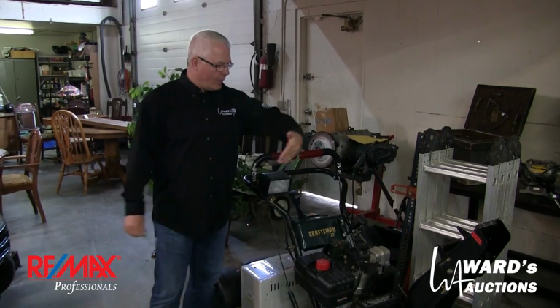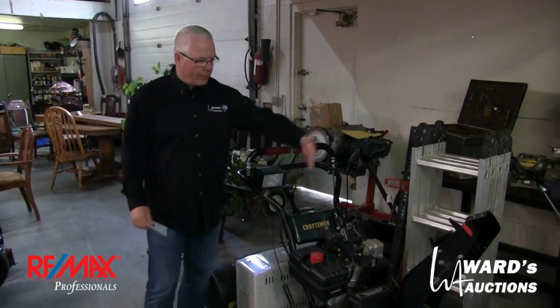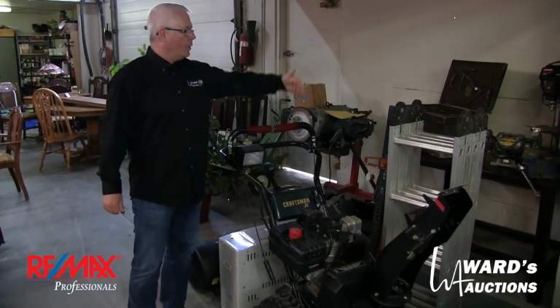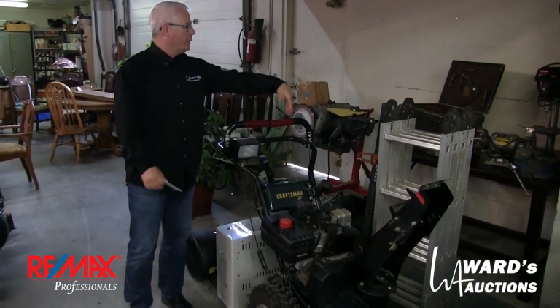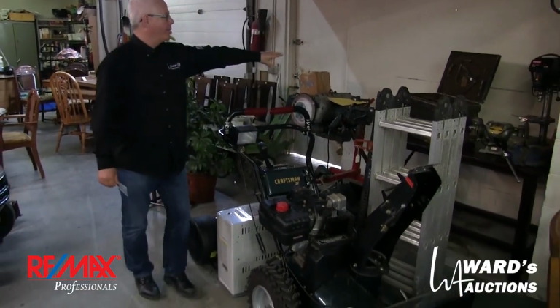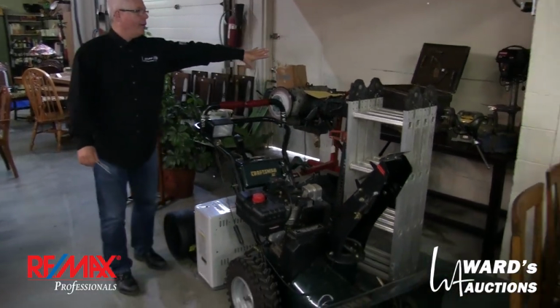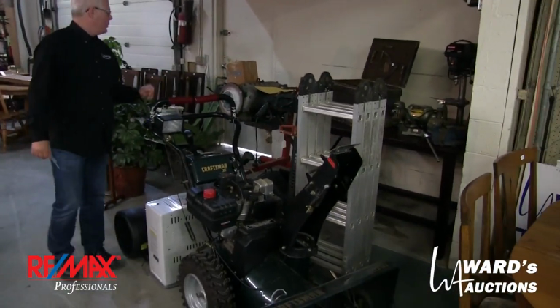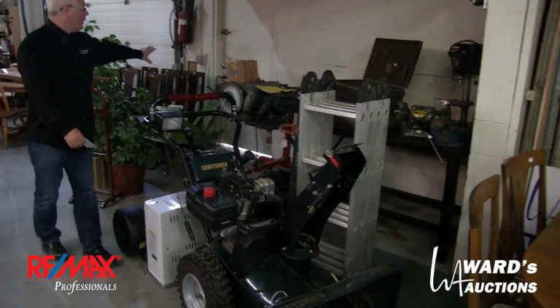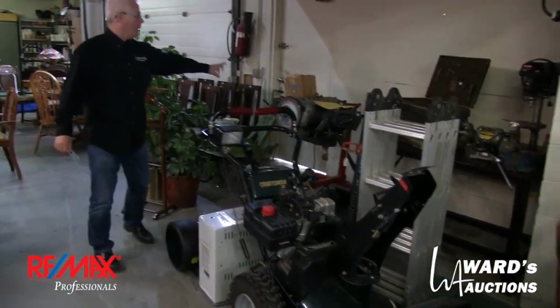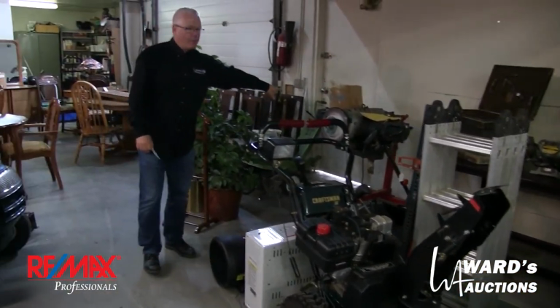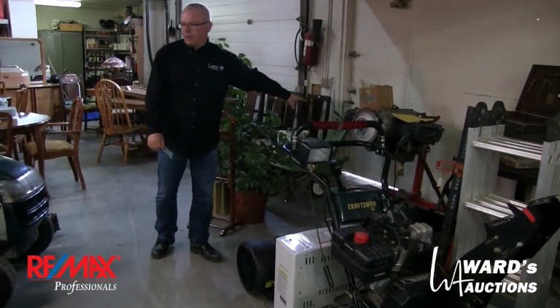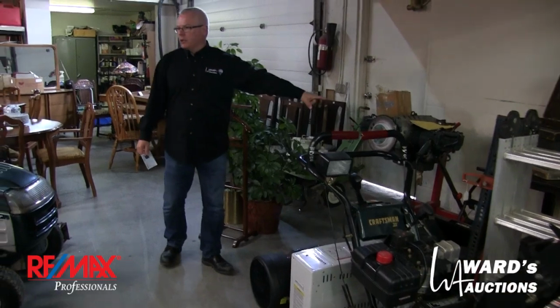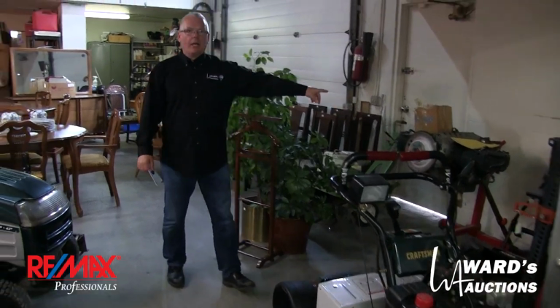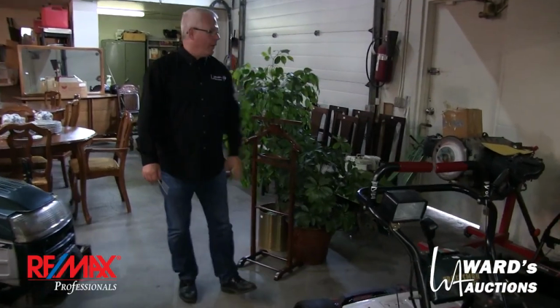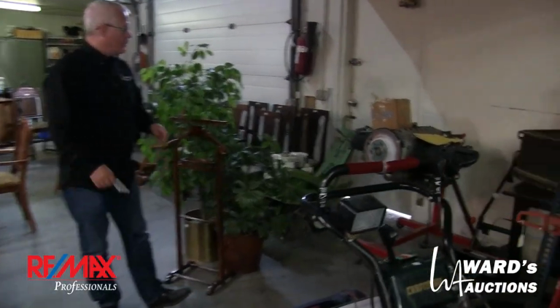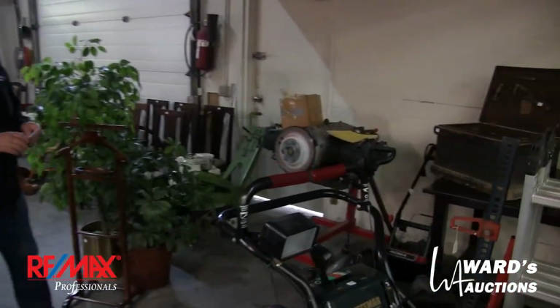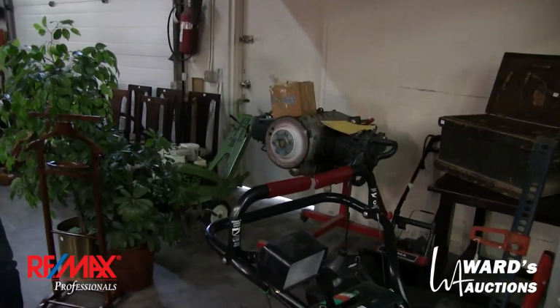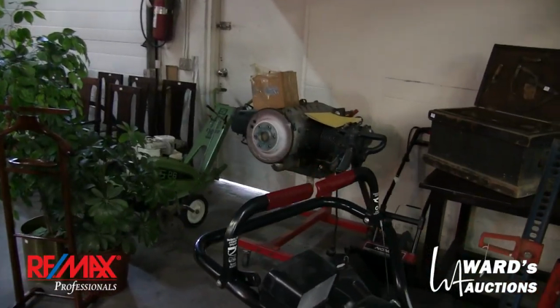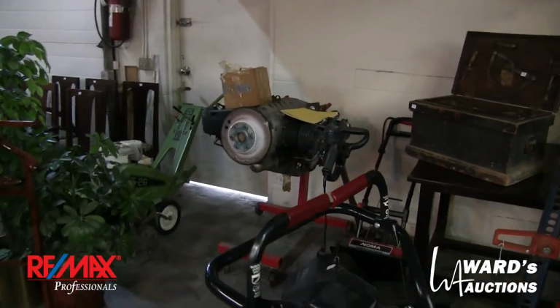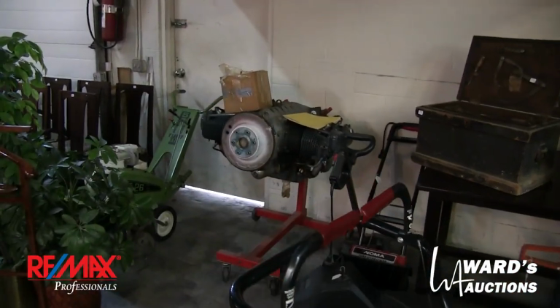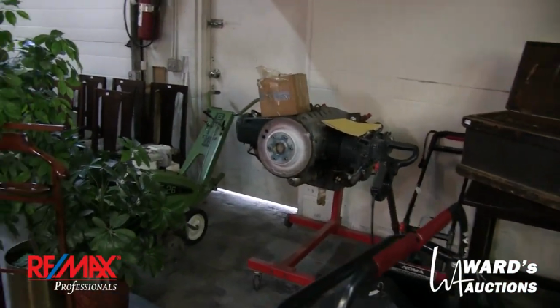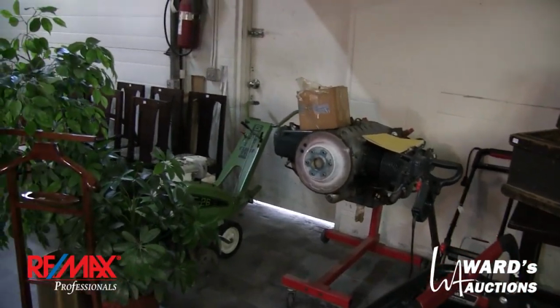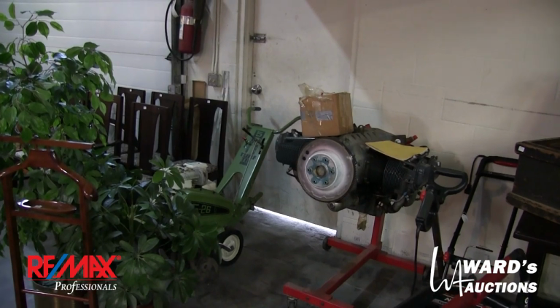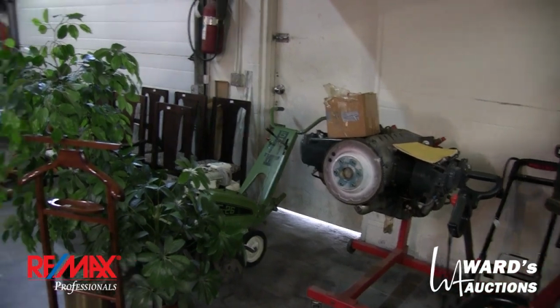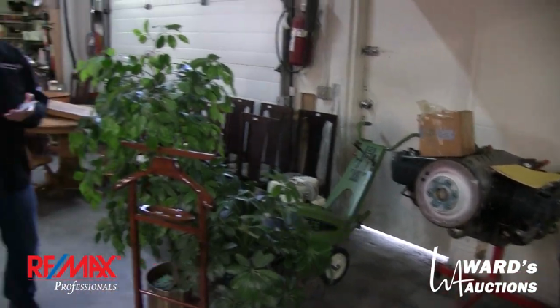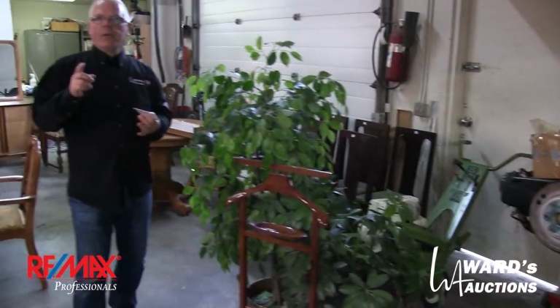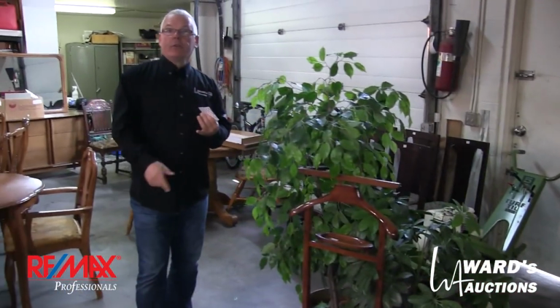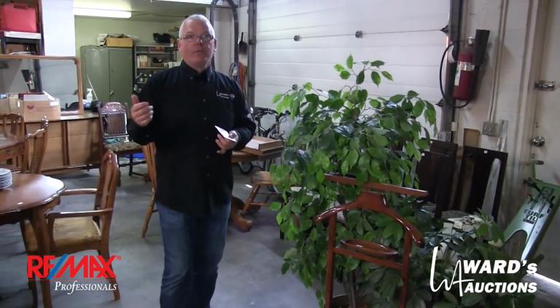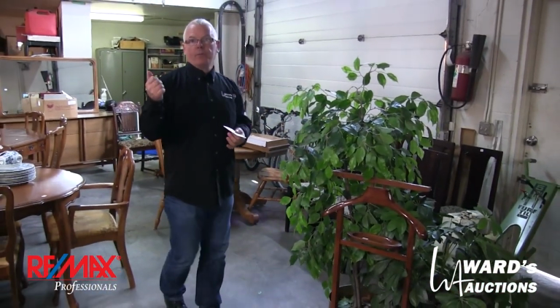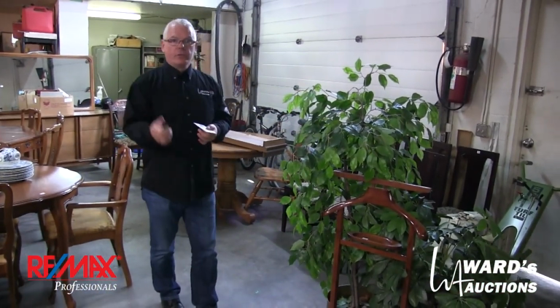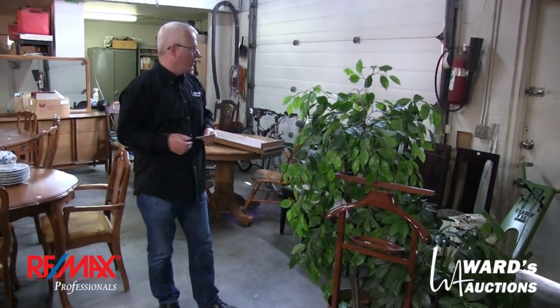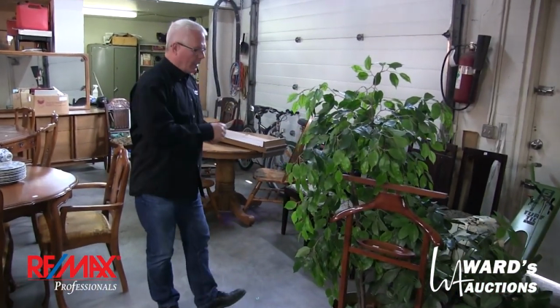We've got everything from snowblowers to ladders to vintage tools. This is a light-bombing airplane engine. The family was going to build a home-built back in the day, and the logbook is there with it. It would be great for an airplane or a swamp boat.